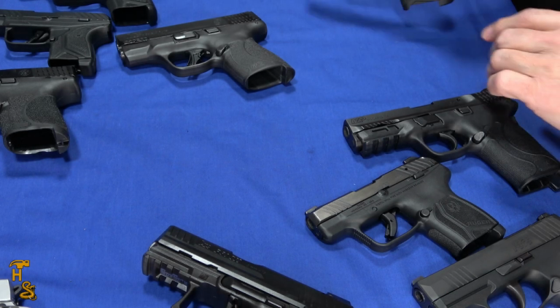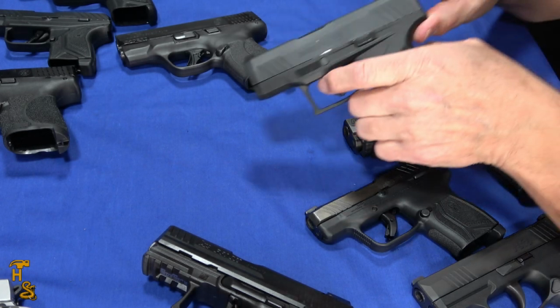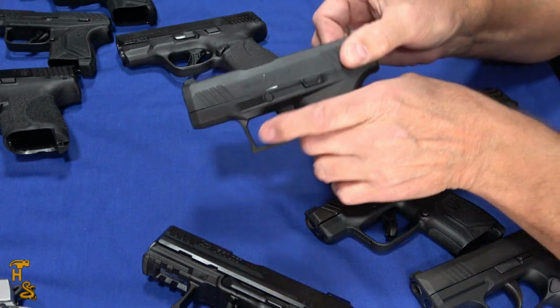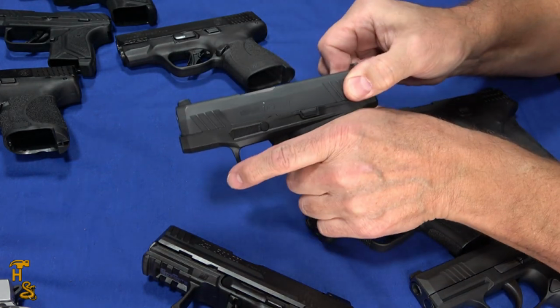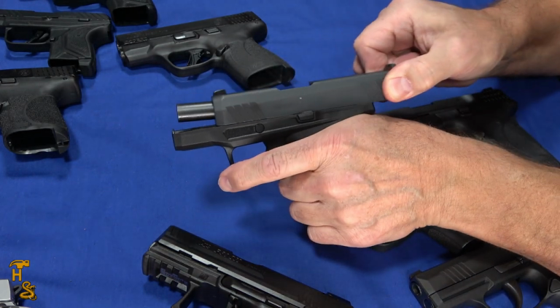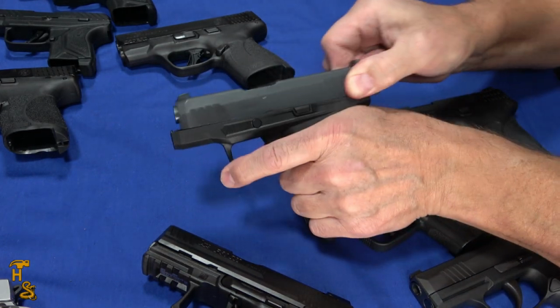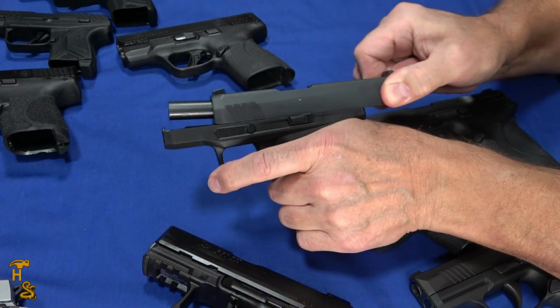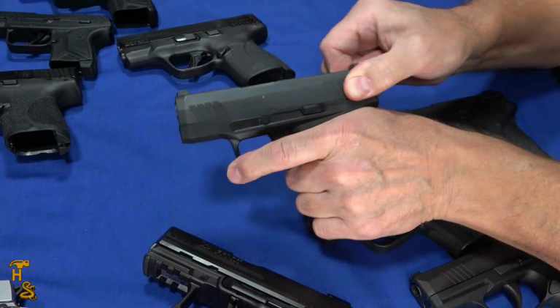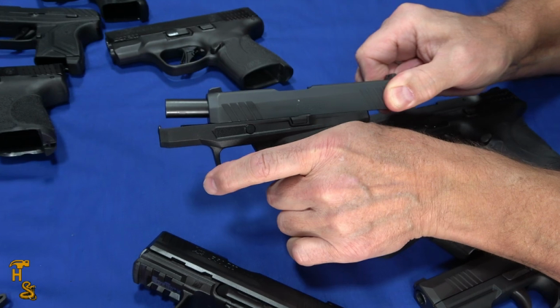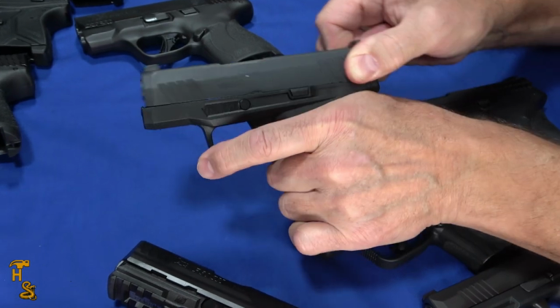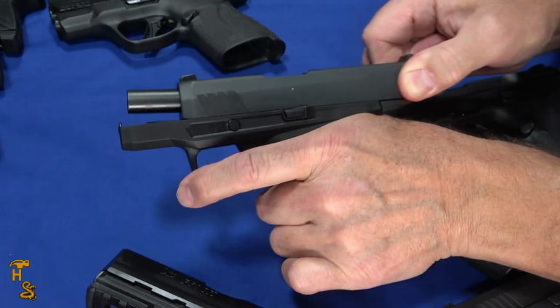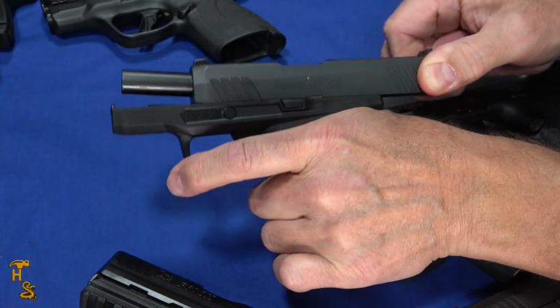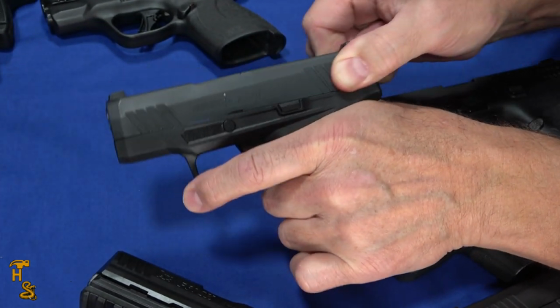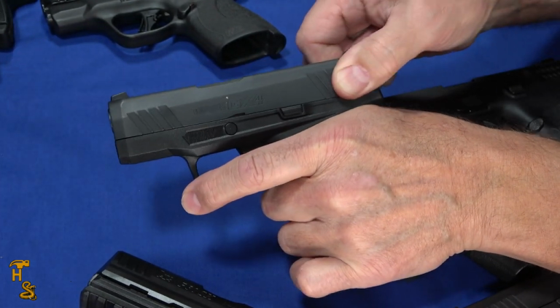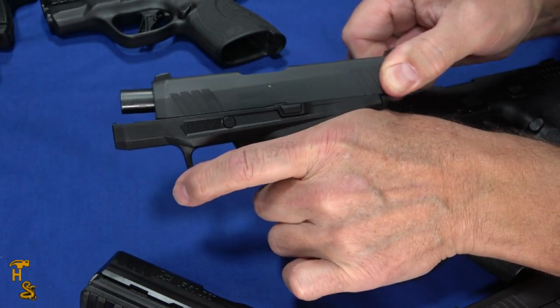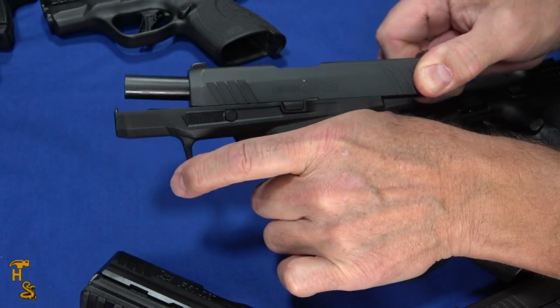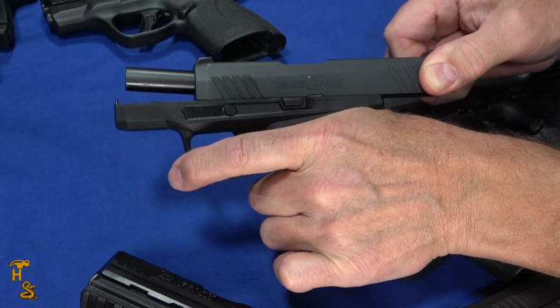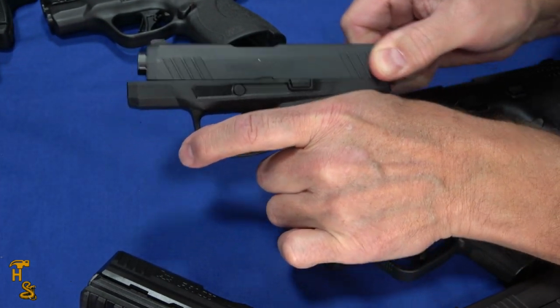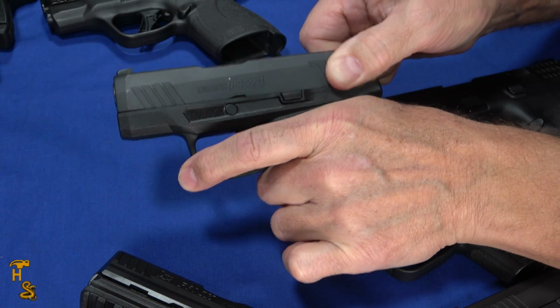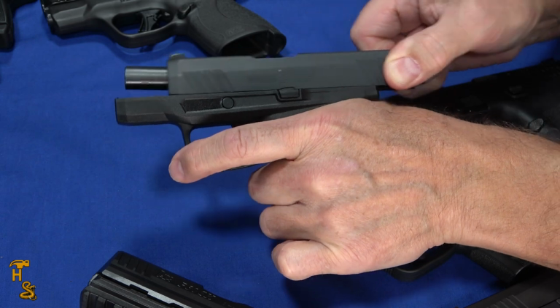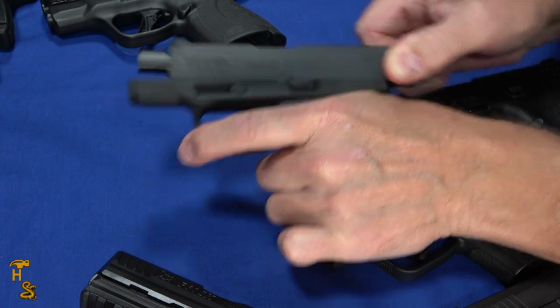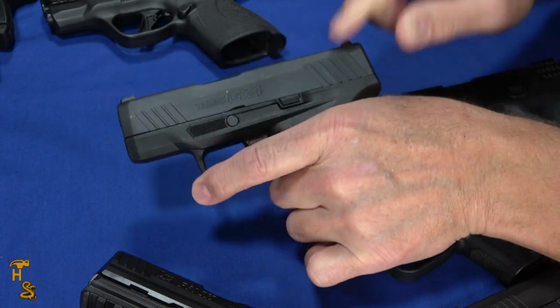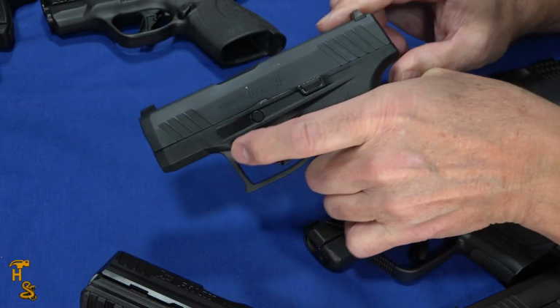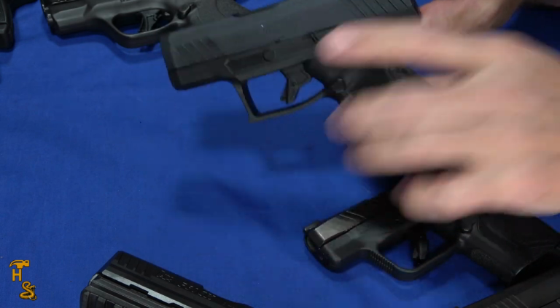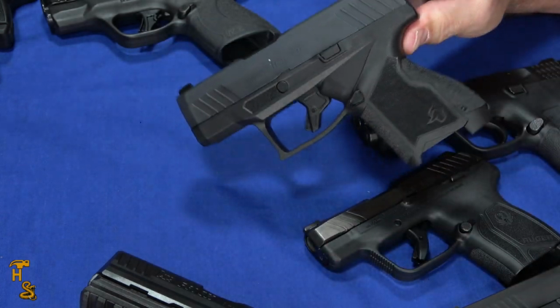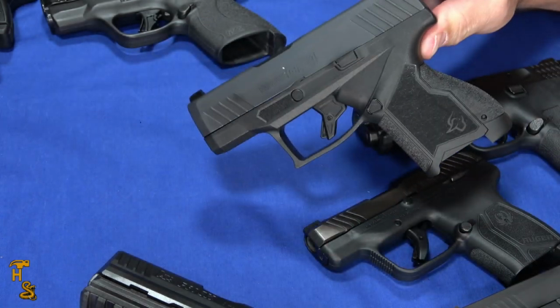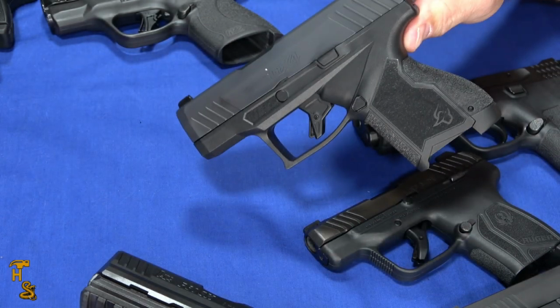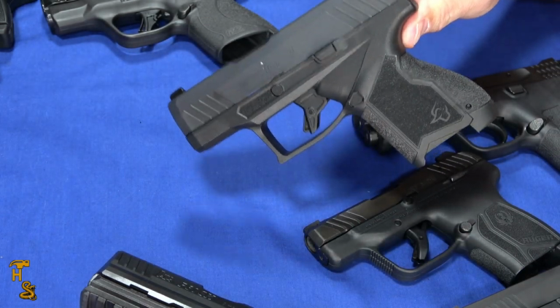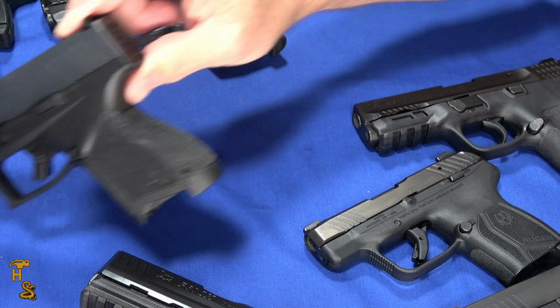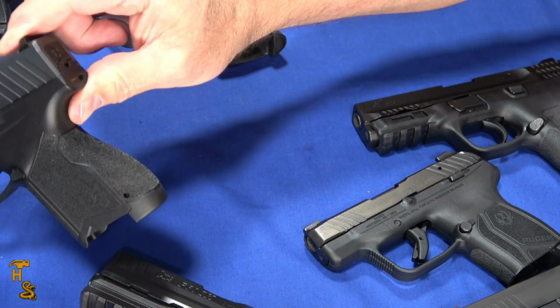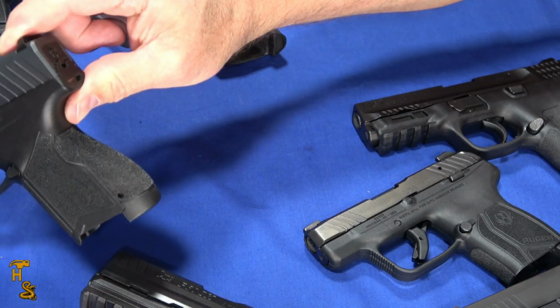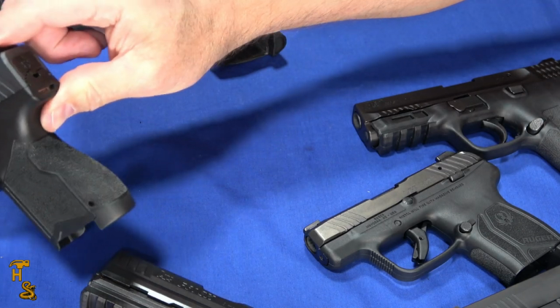Pick up something like this Taurus GX4. You can see not only is this one heavy, but it's kind of inconsistent — the pull changes as you go towards the back and it gets heavier. Good gun, works well, but if you're looking for a light slide, that's not it.